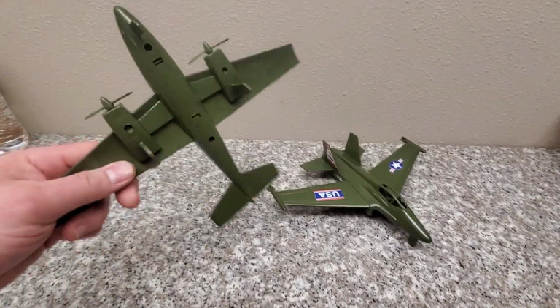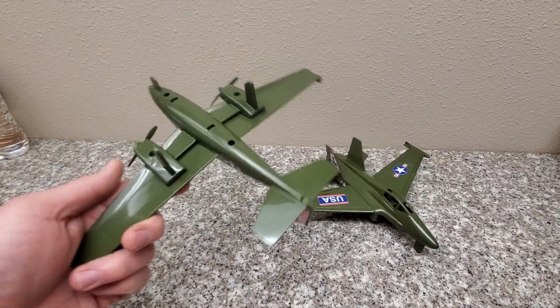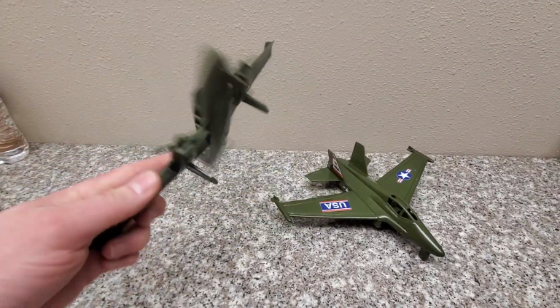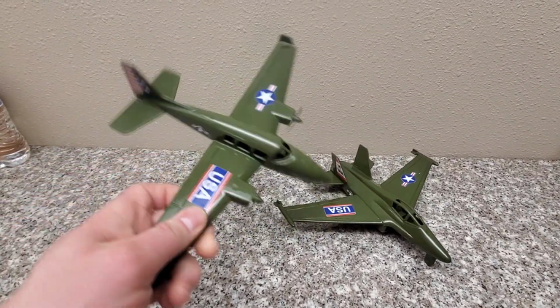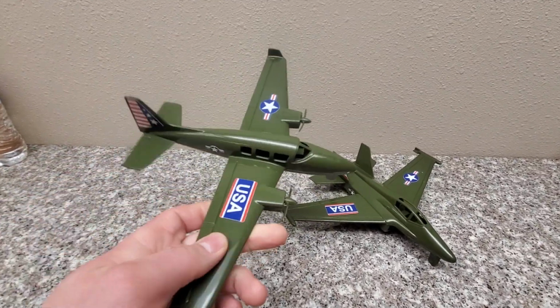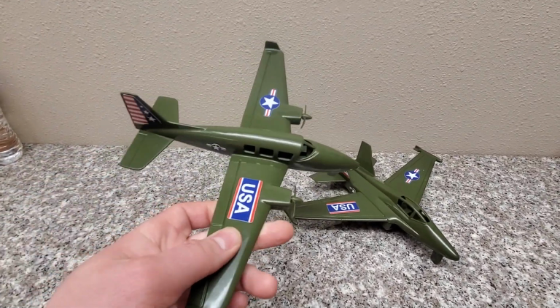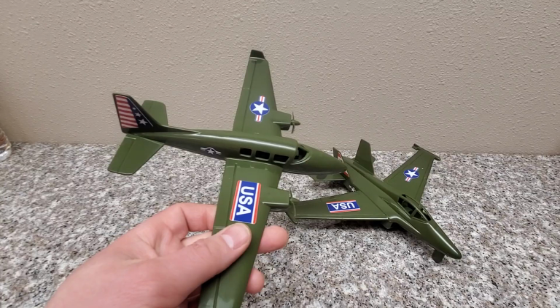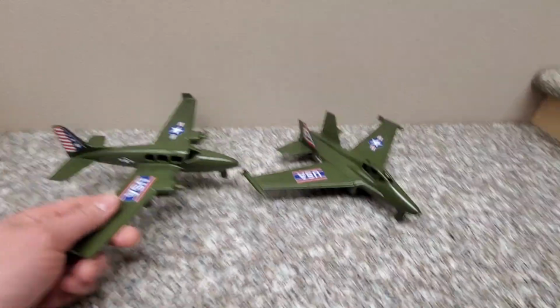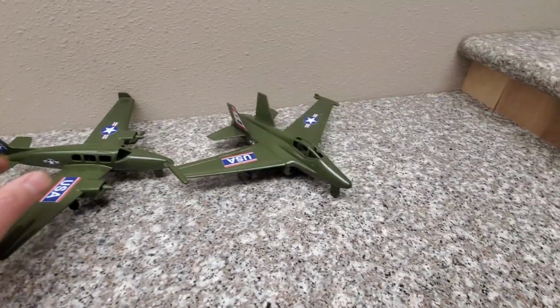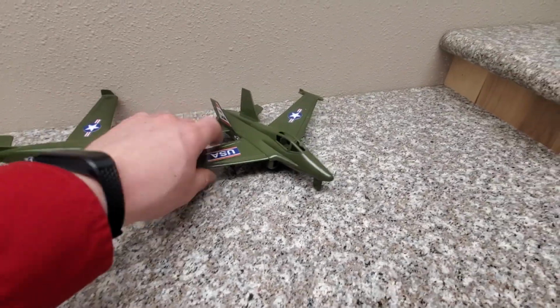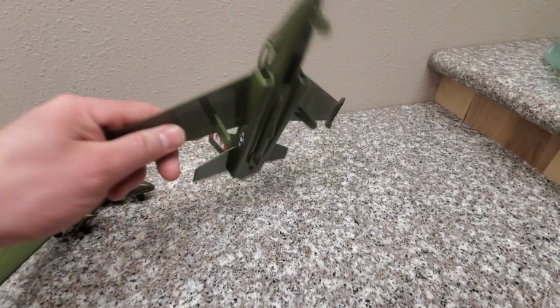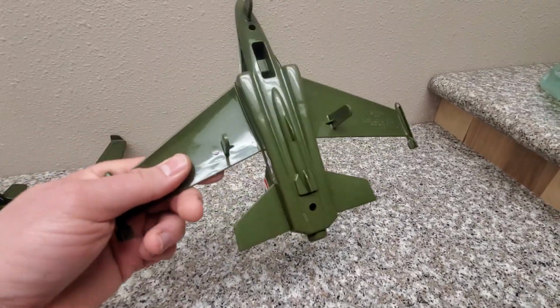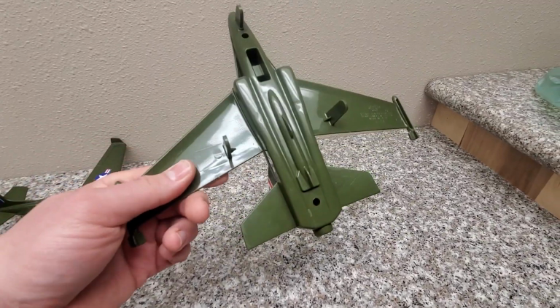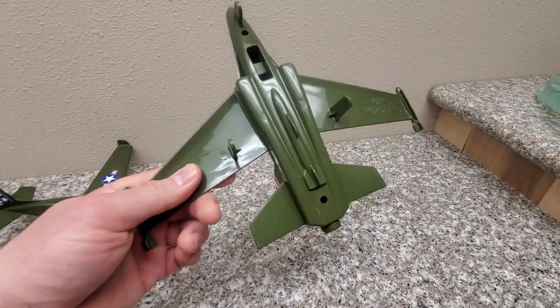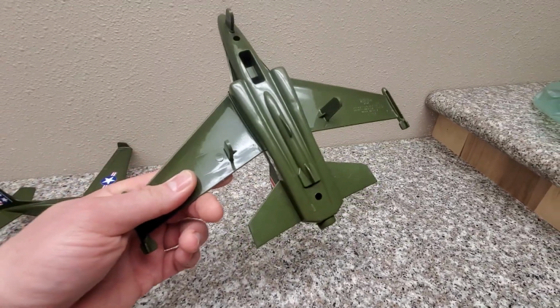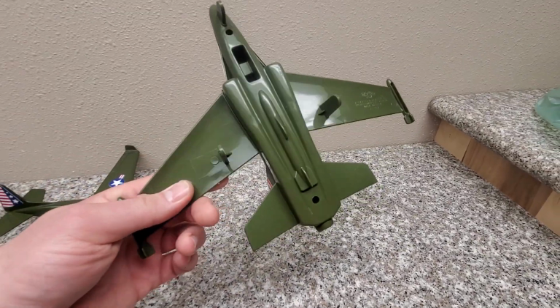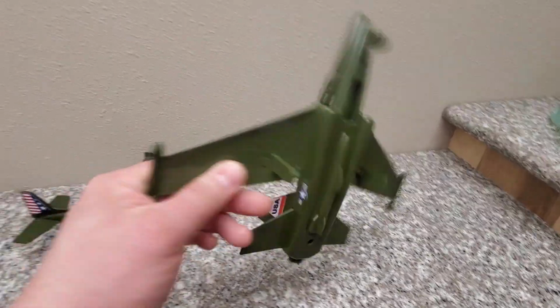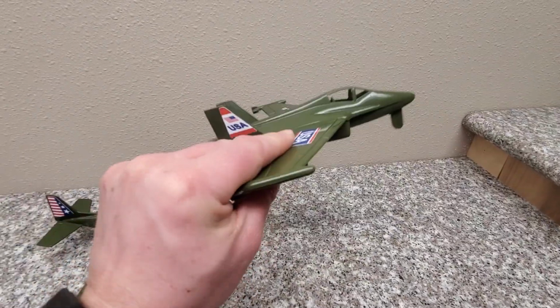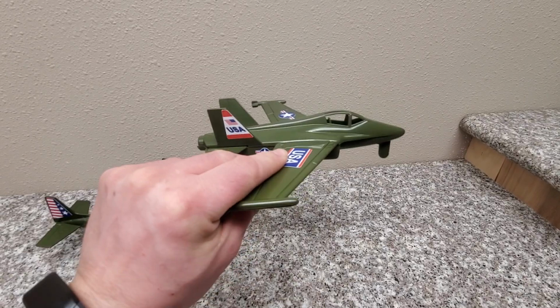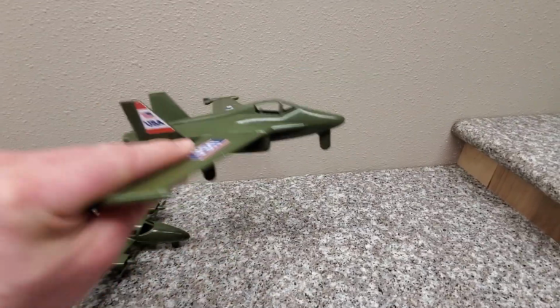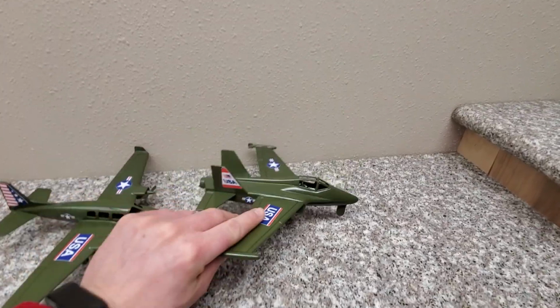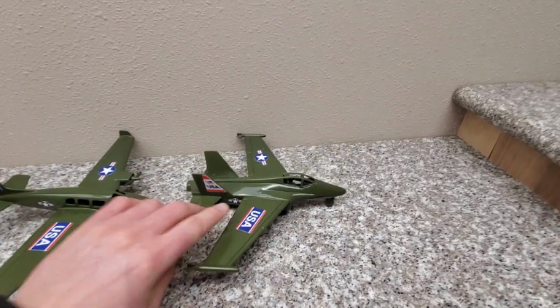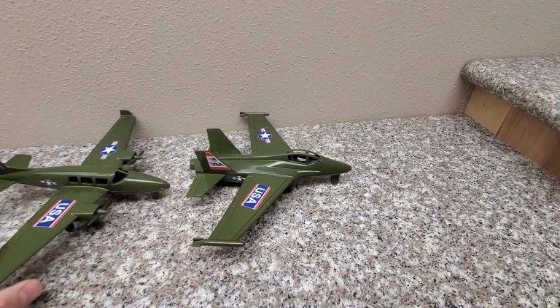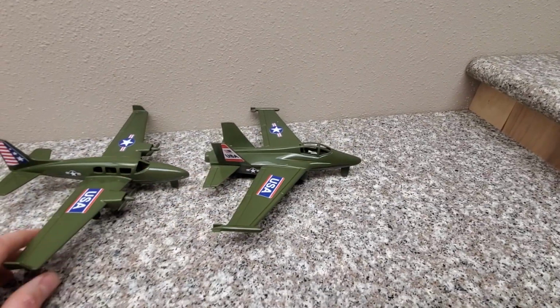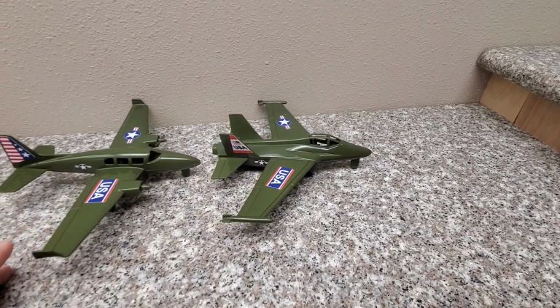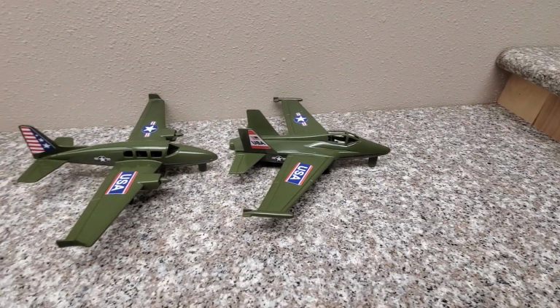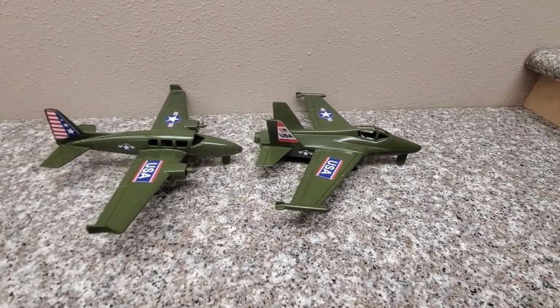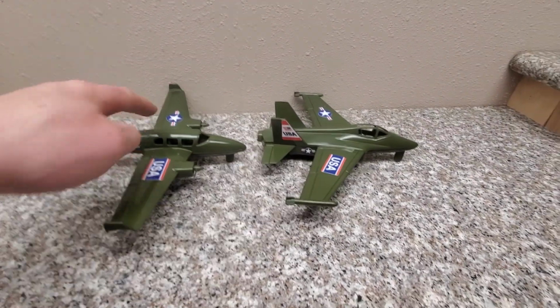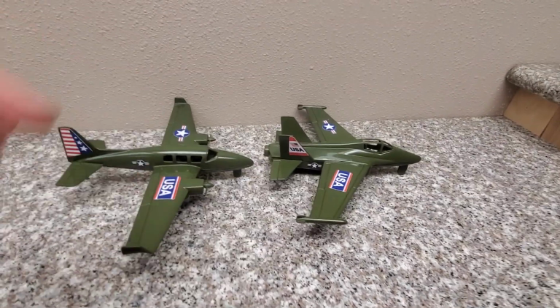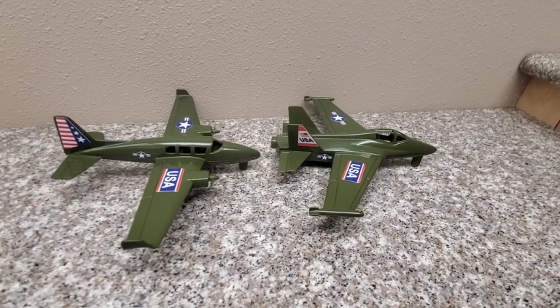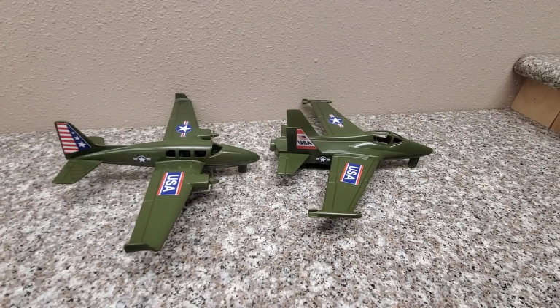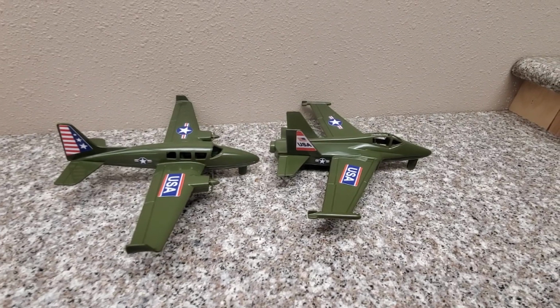Not really sure this one has any guns — it's just a passenger plane. But this one, we've got this huge missile underneath and missiles on the ends. Definitely ready for some combat there. And this one, maybe we'll just fill it with paratroopers.